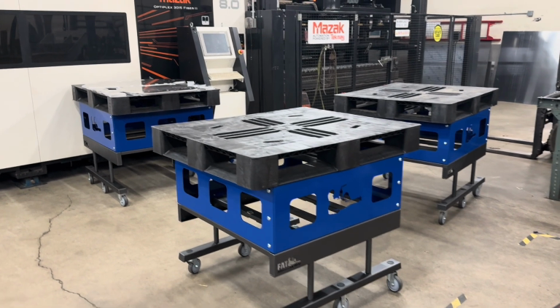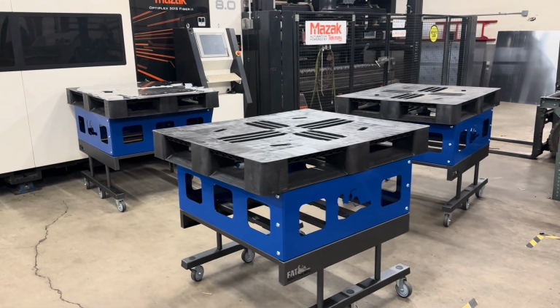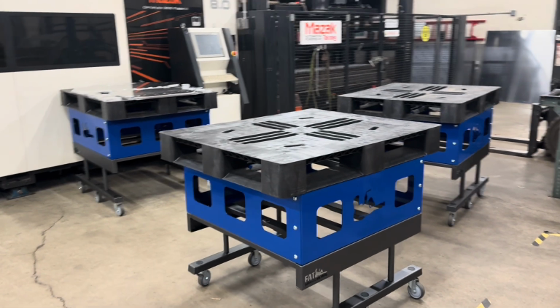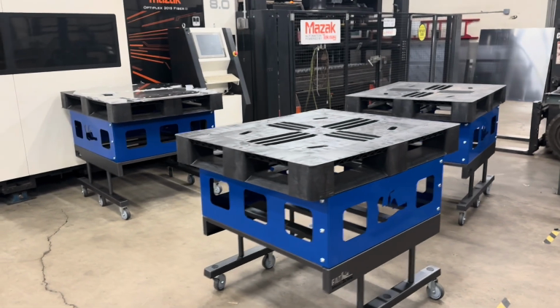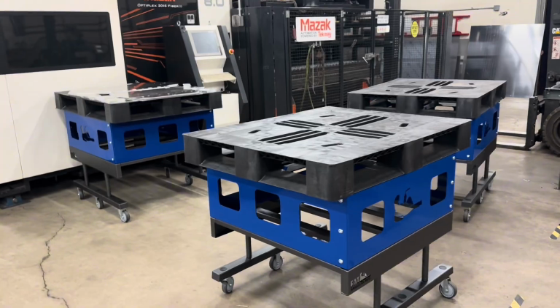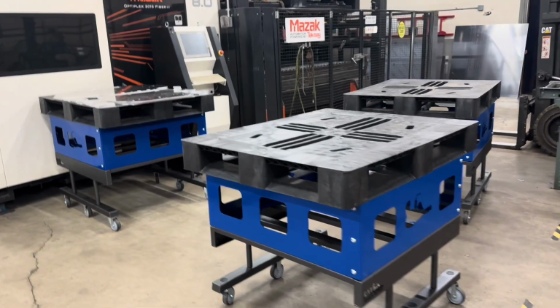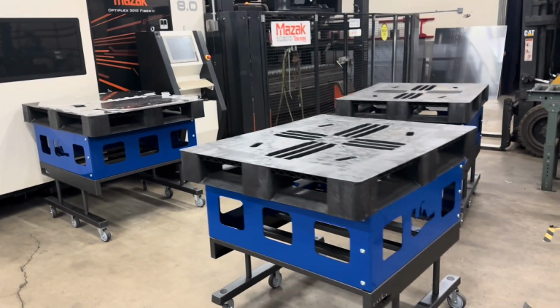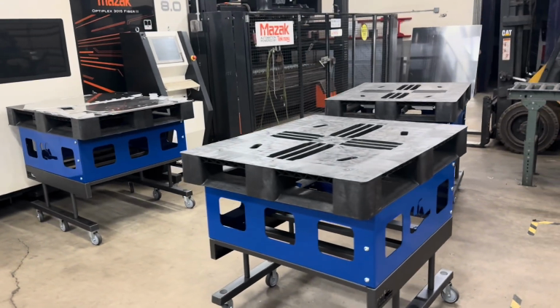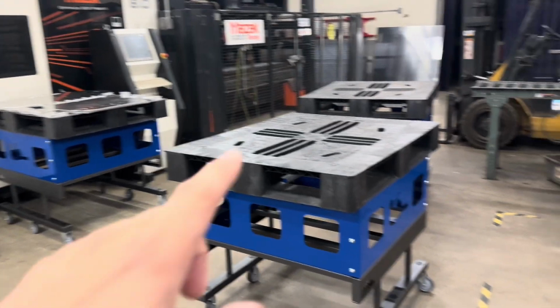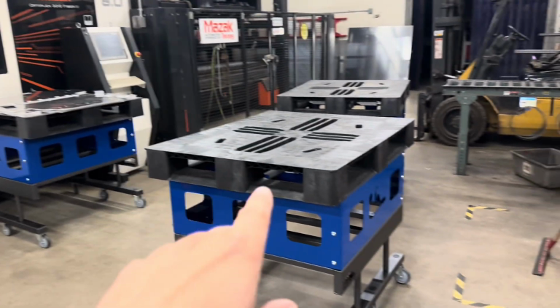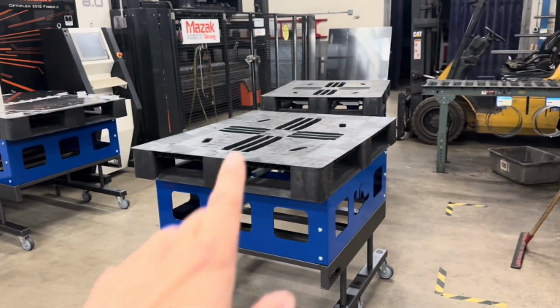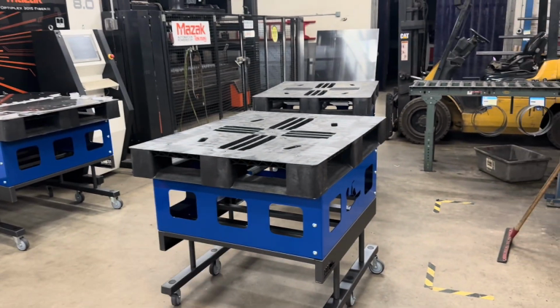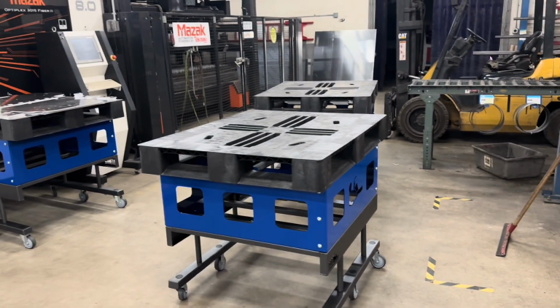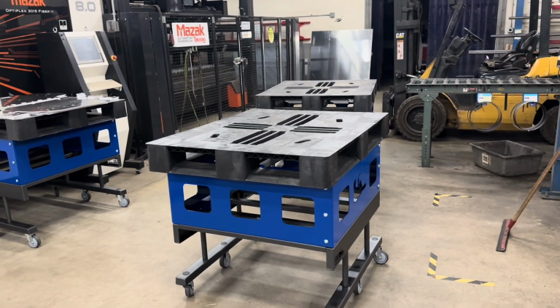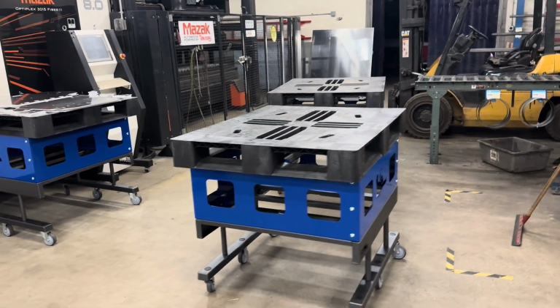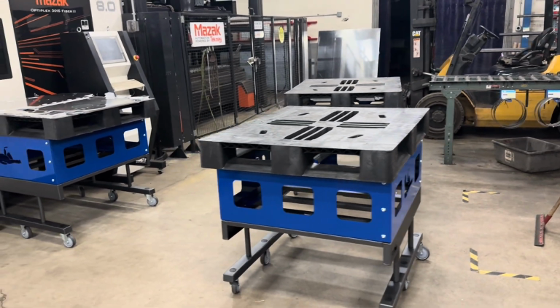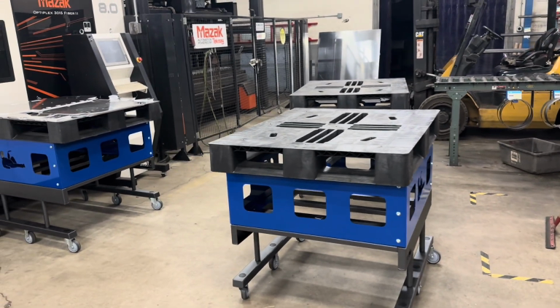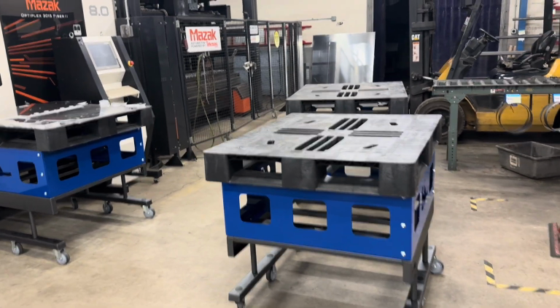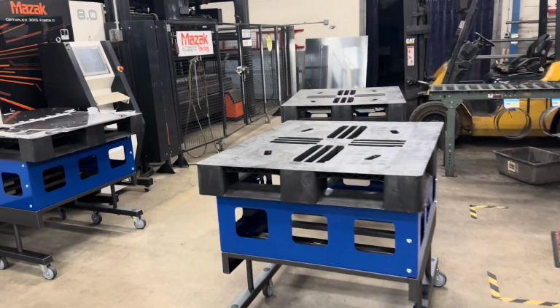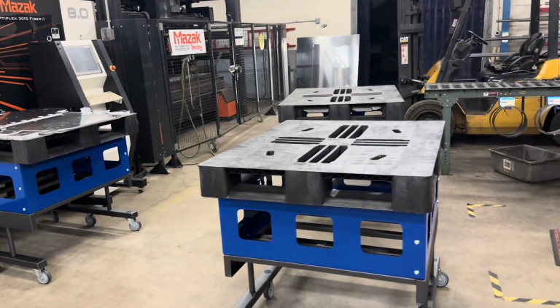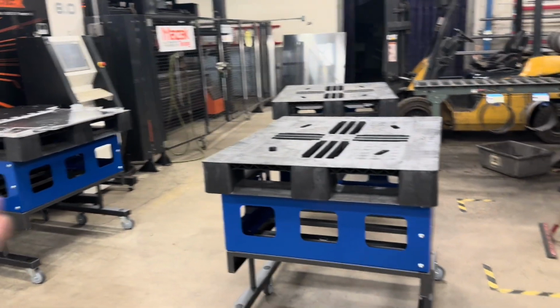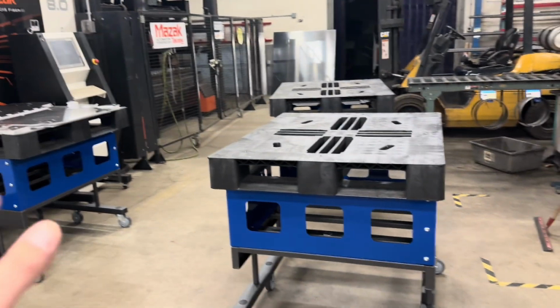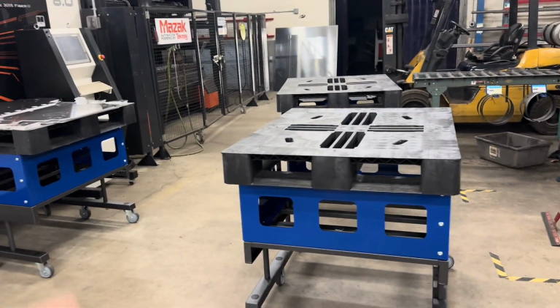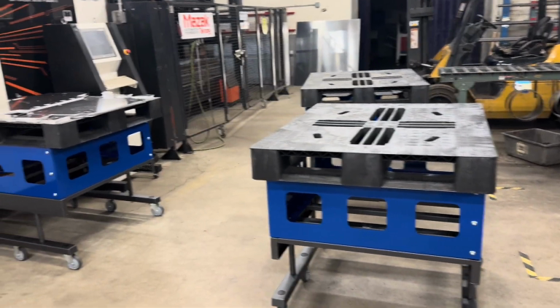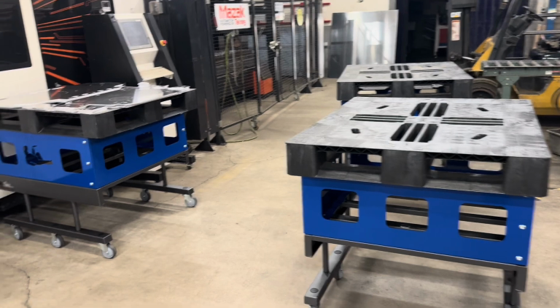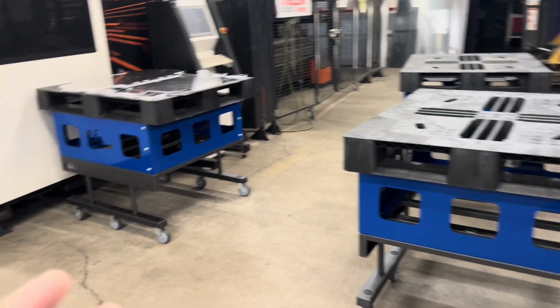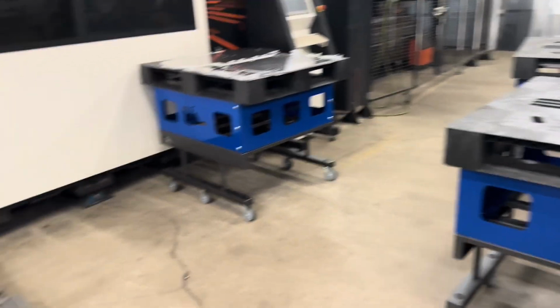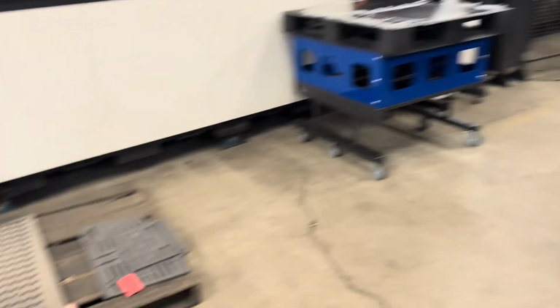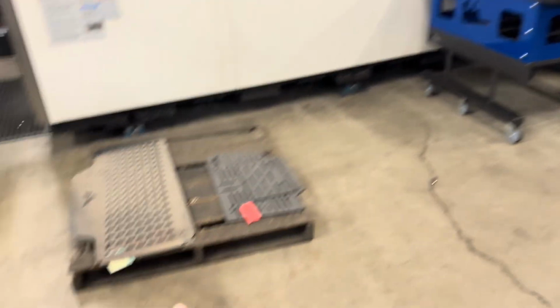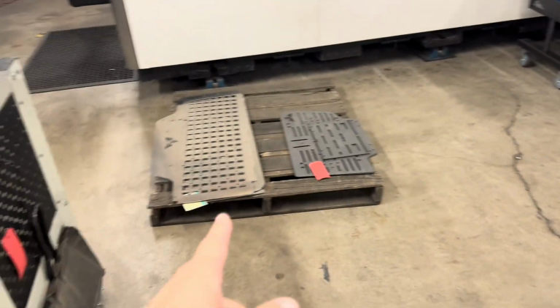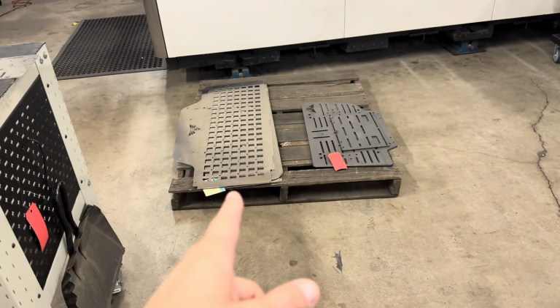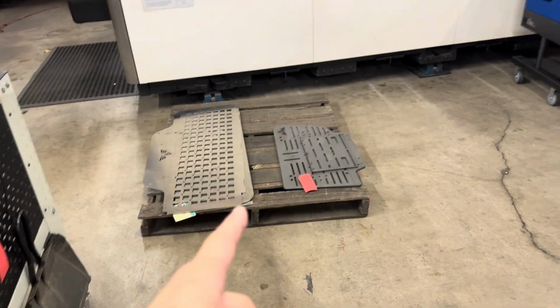These are our new AMR carts with our plastic pallets on top. We're trying to get rid of wood pallets because they shed all over the building. Also, they're unsafe — they sit on the ground everywhere.